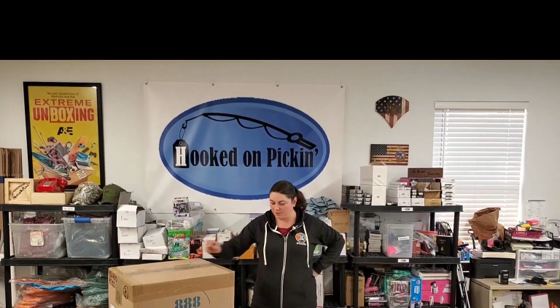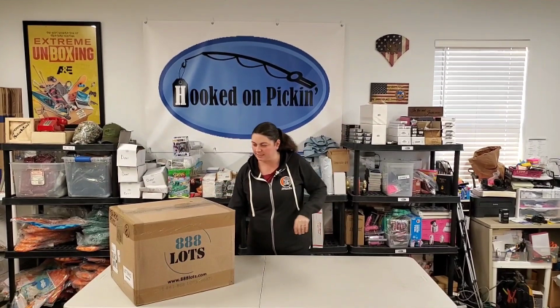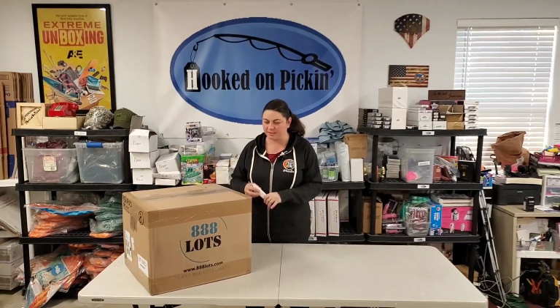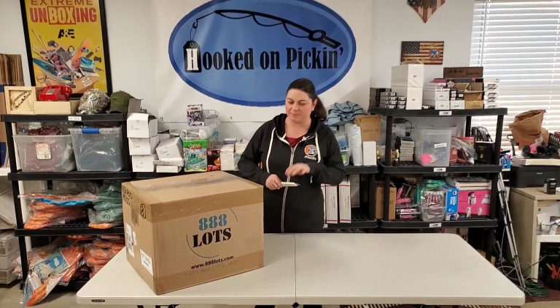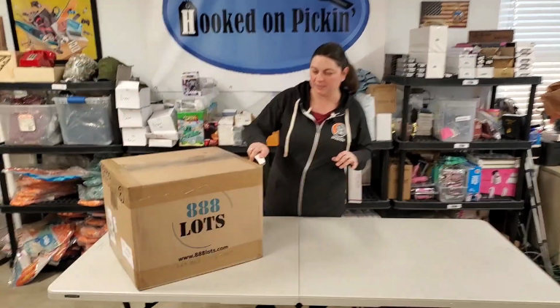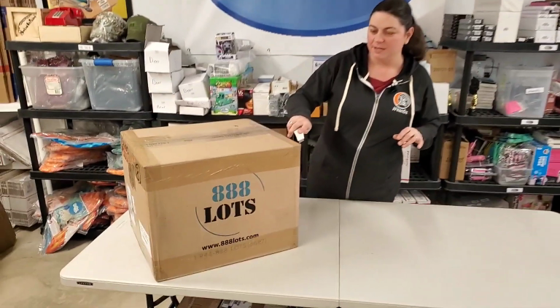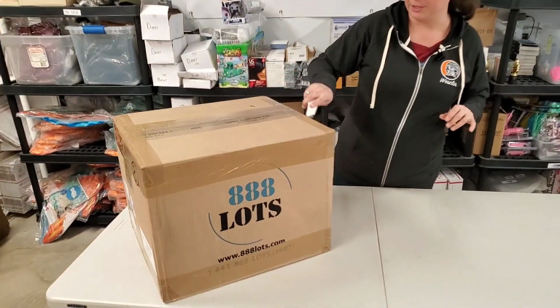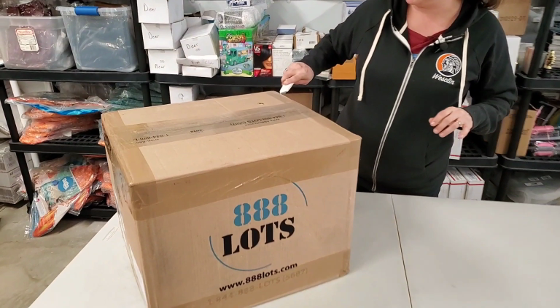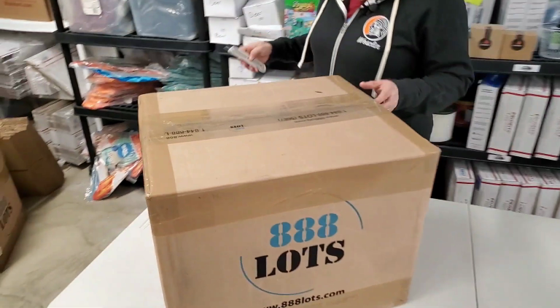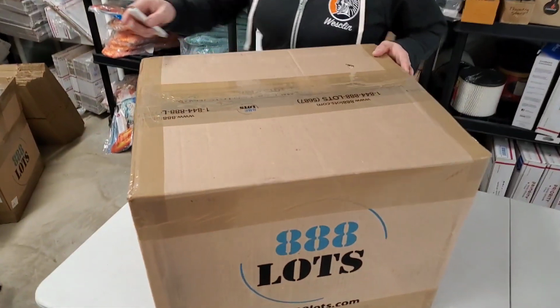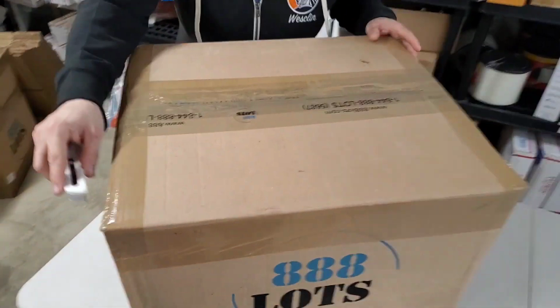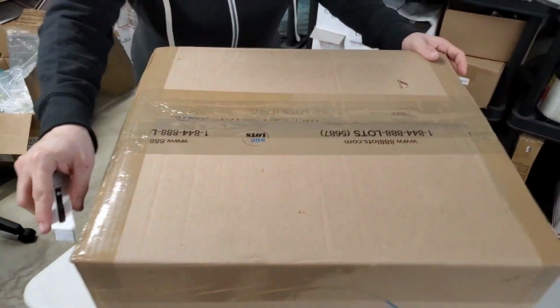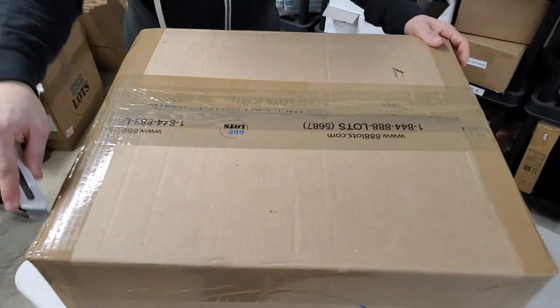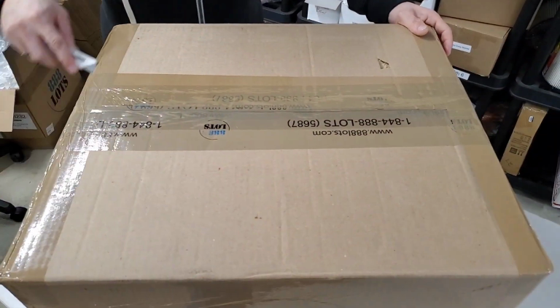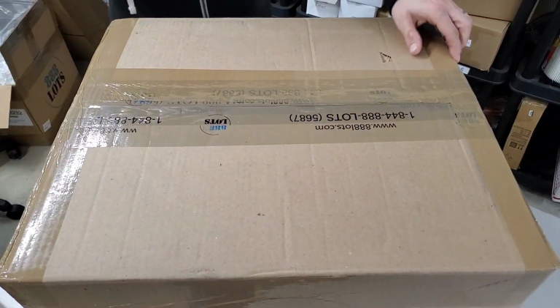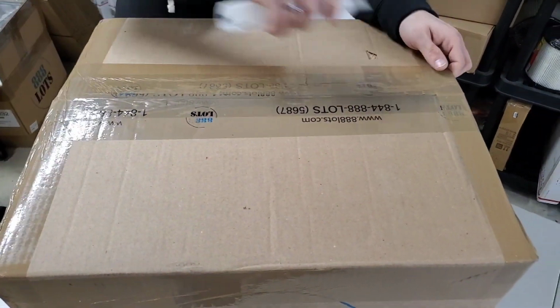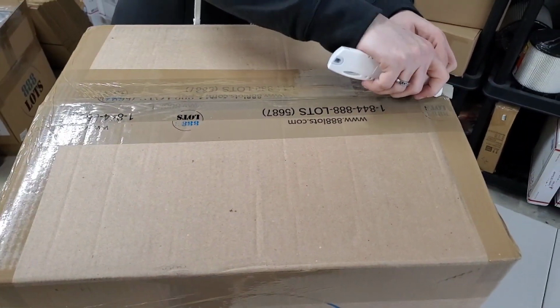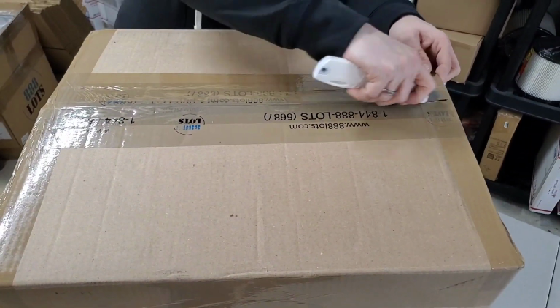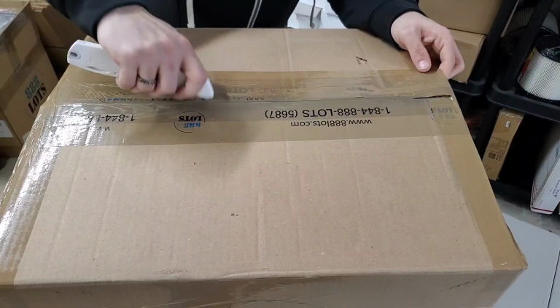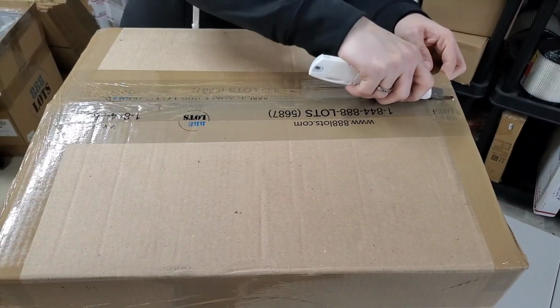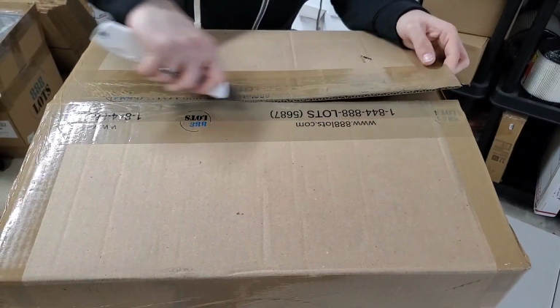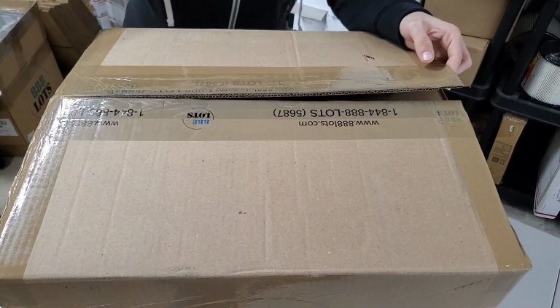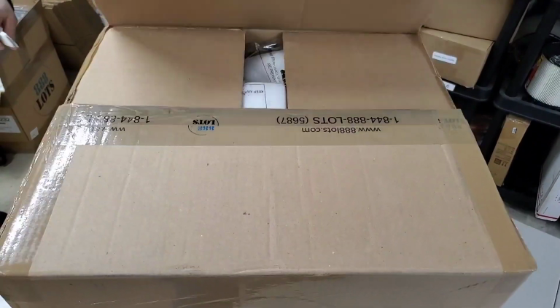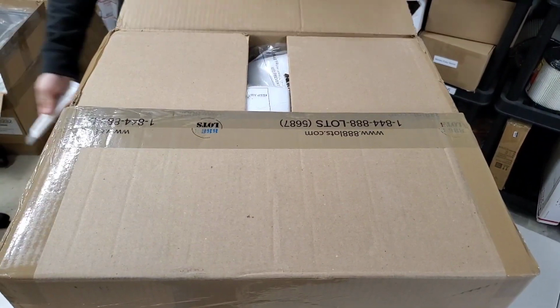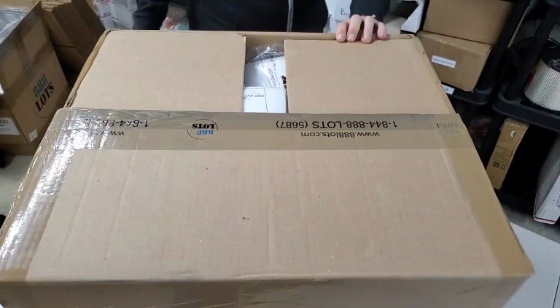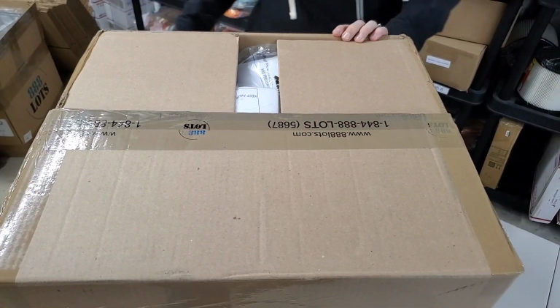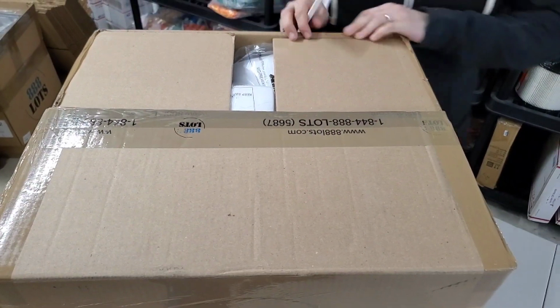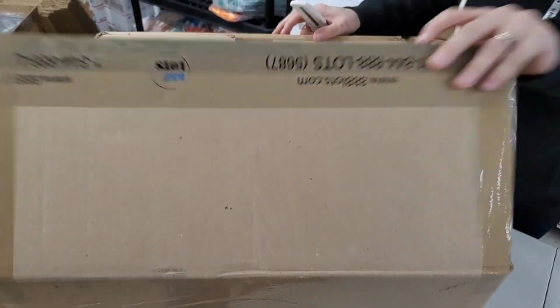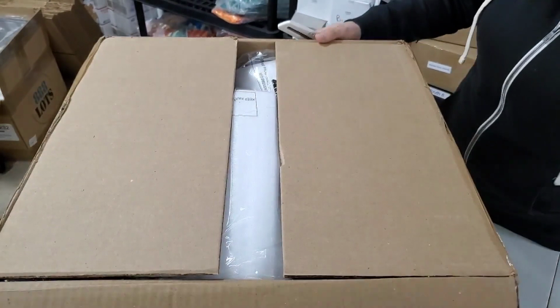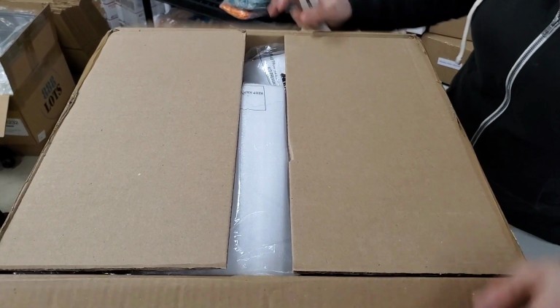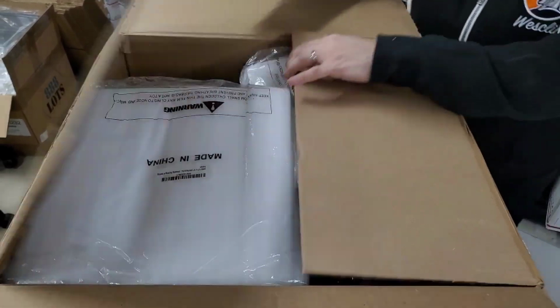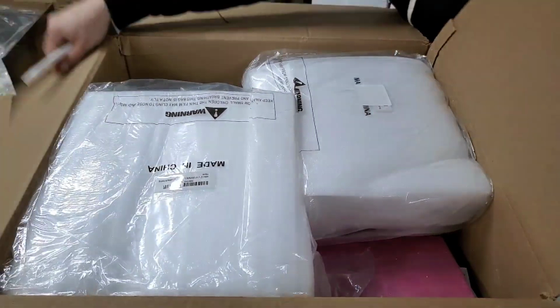All right, let's see what's in this awesome box. So we're going to just cut this open. Everything should be in good resellable condition. And I'm not sure why they end up in liquidation — overstock, people don't use it, all sorts of stuff like that.